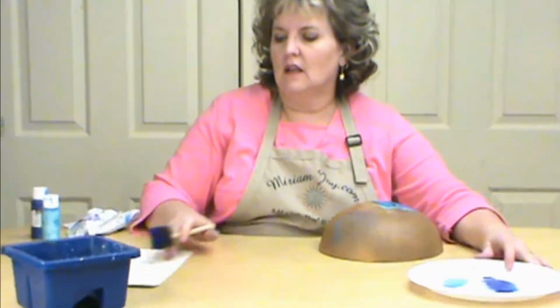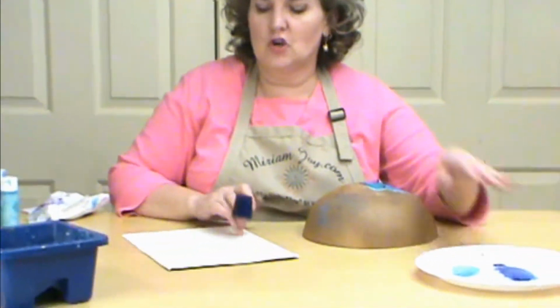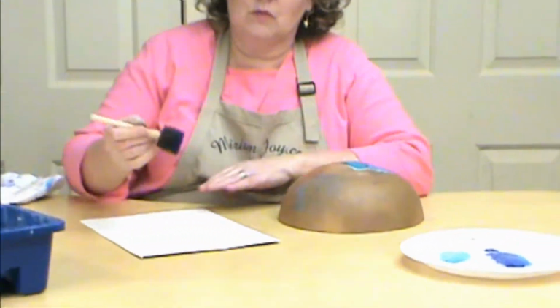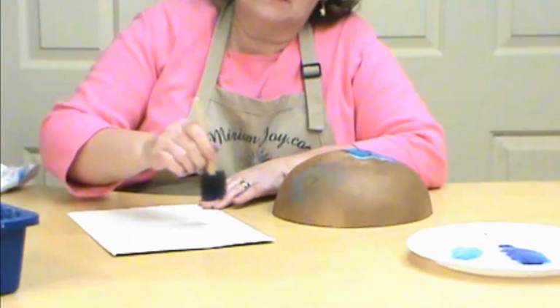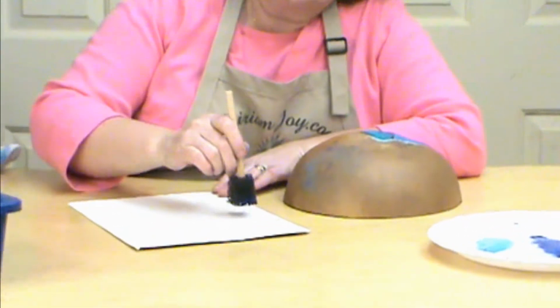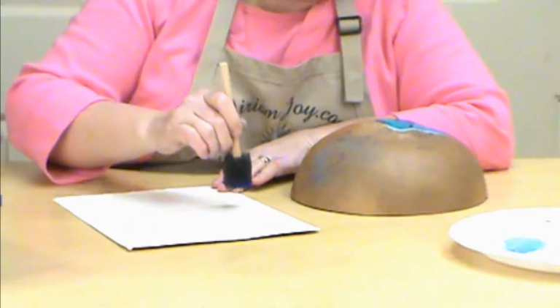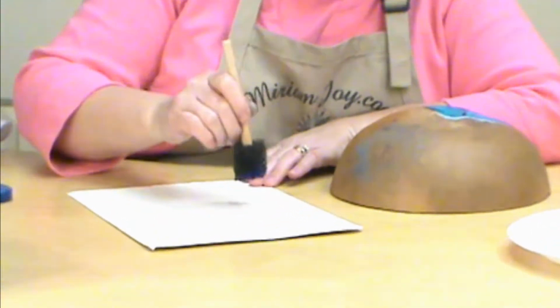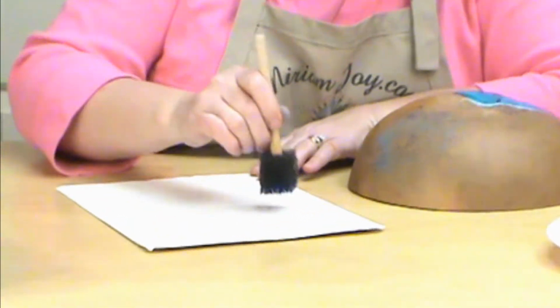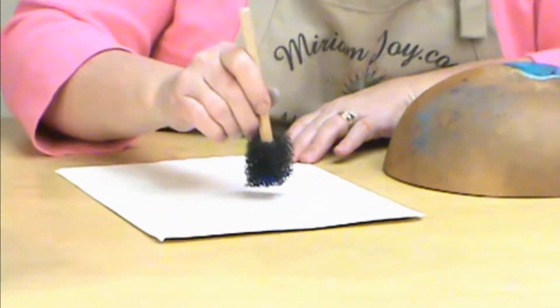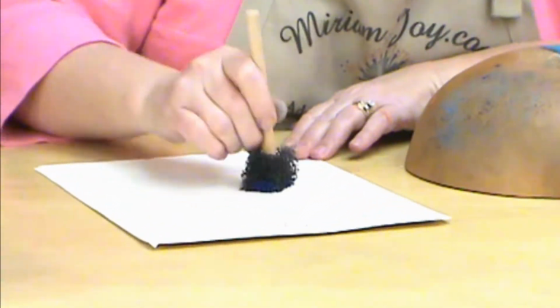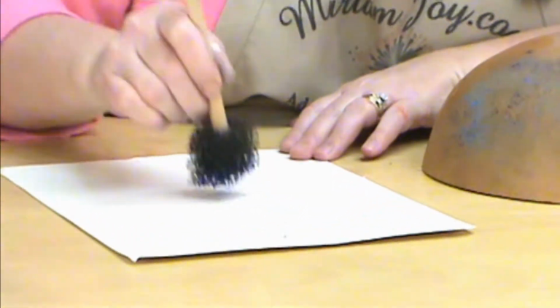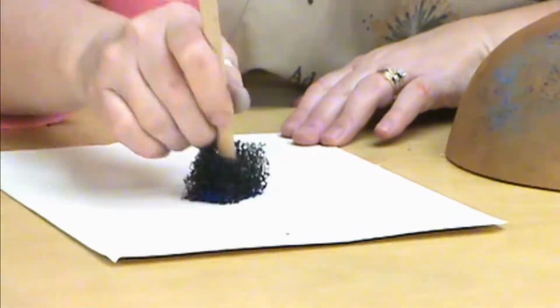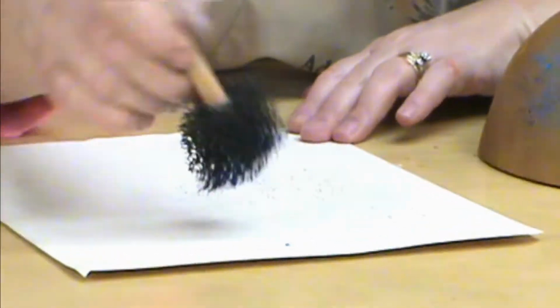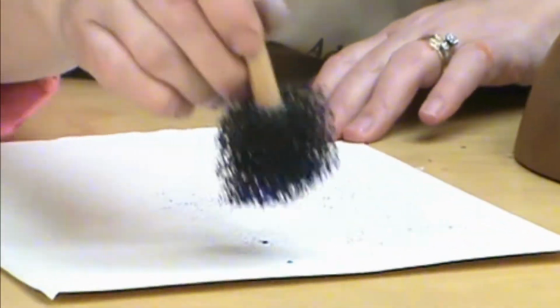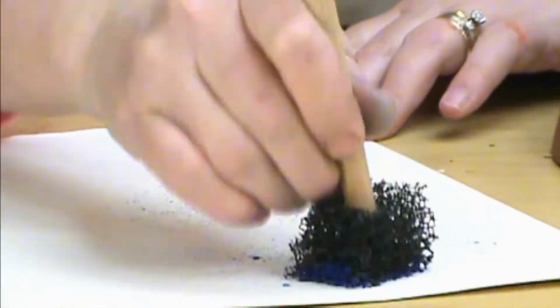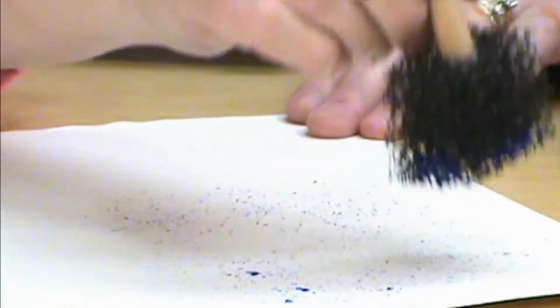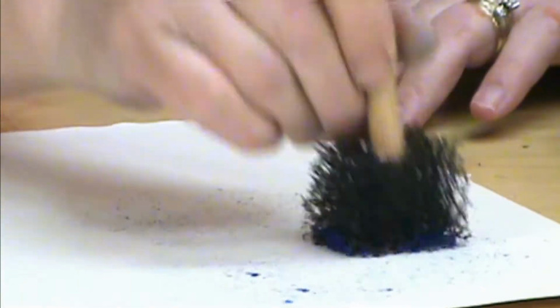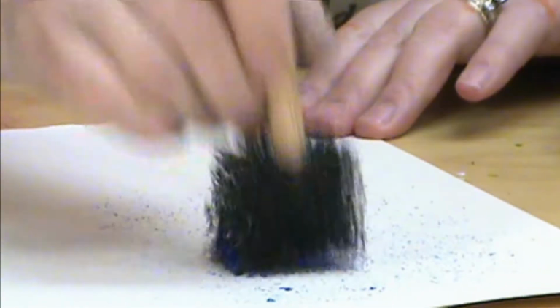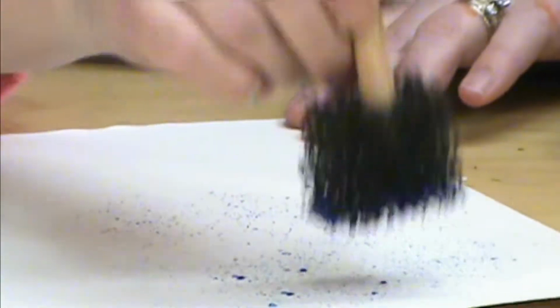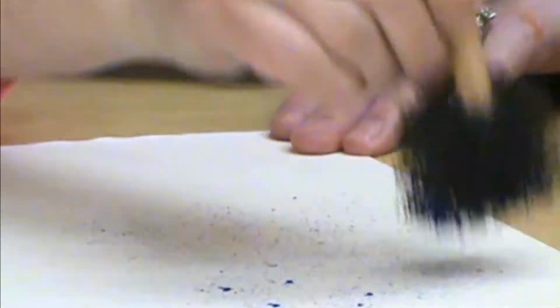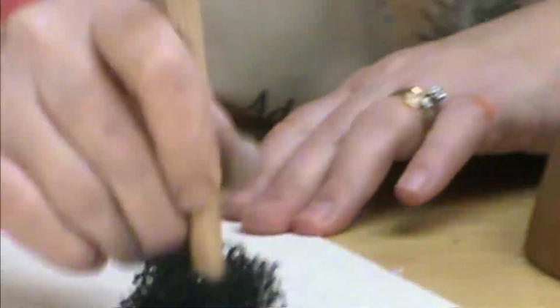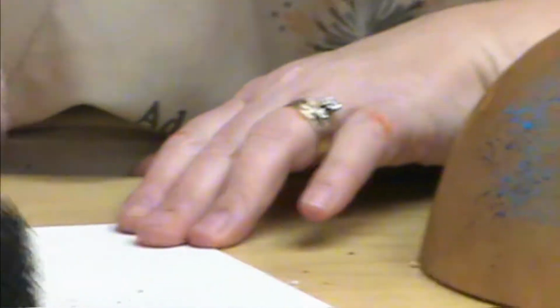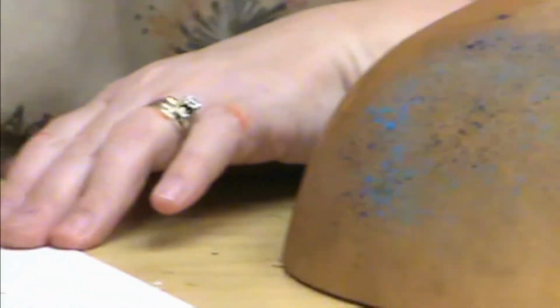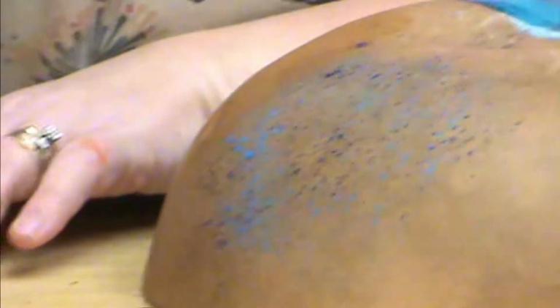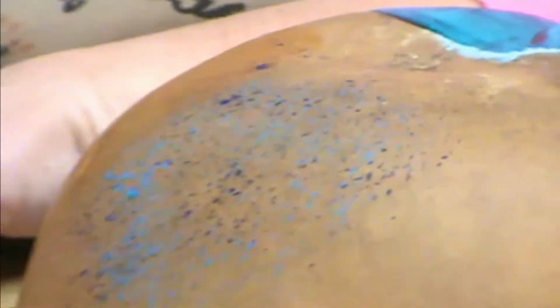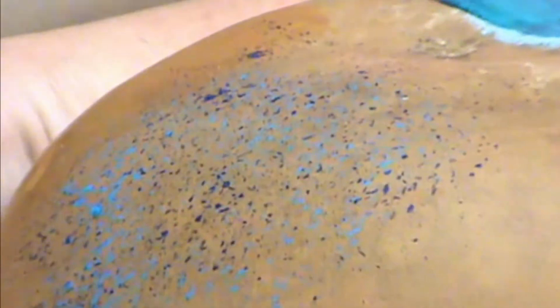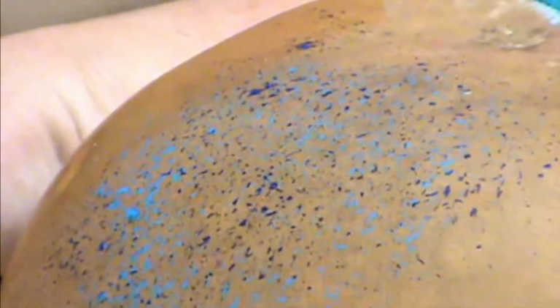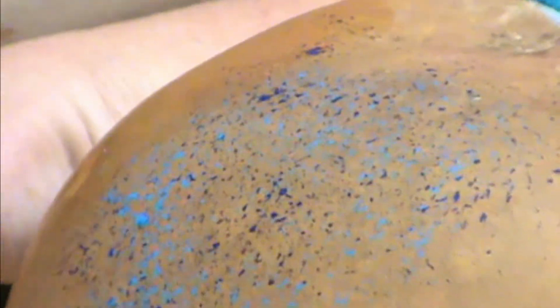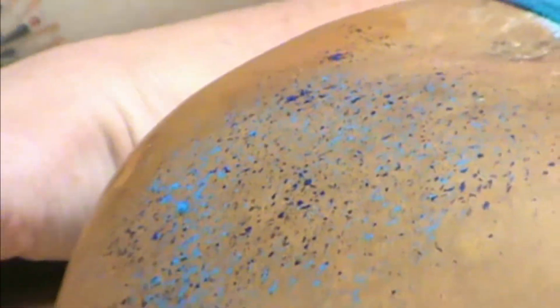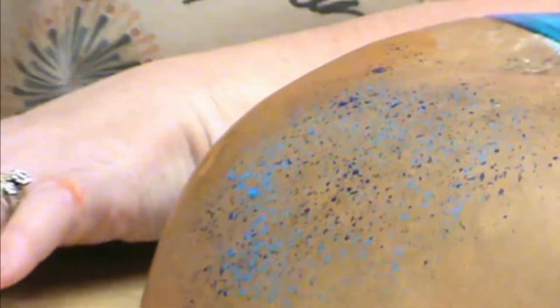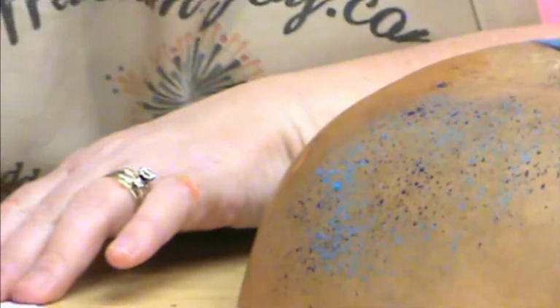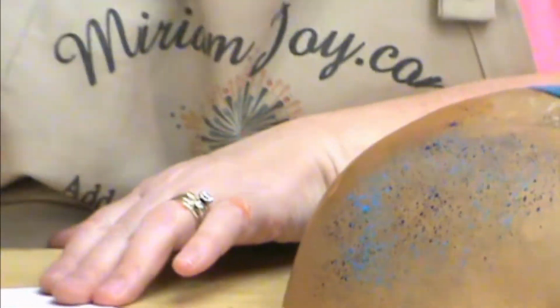Let's show you what it looks like on the paper. There it is by itself, and we're putting it back in with the light, so that really makes it a lot of fun.